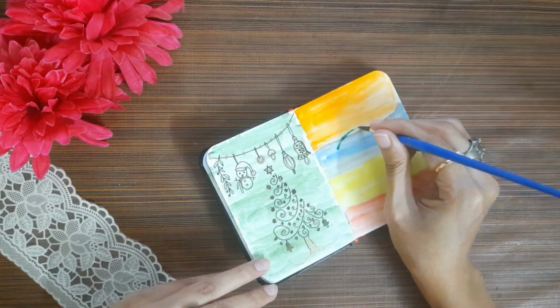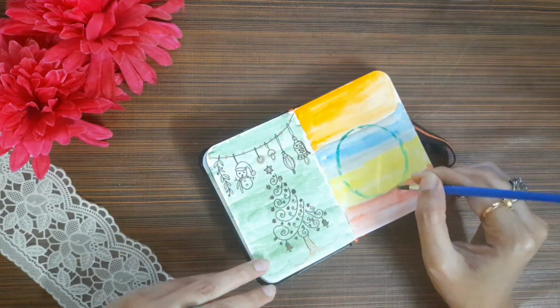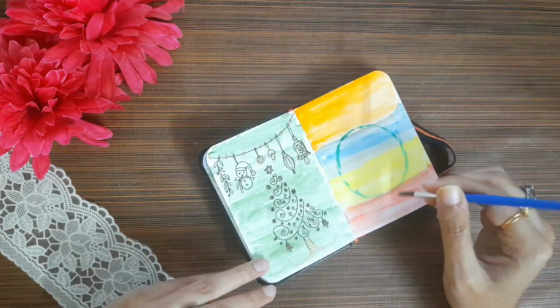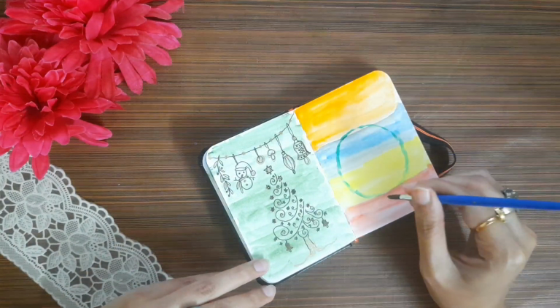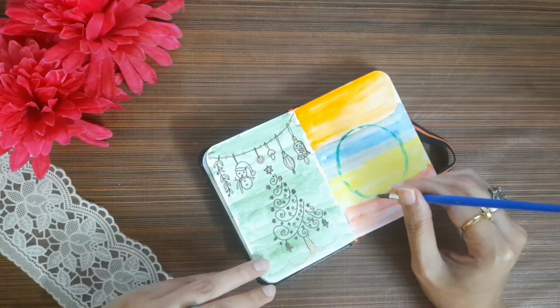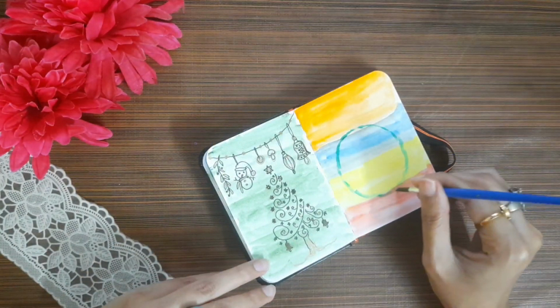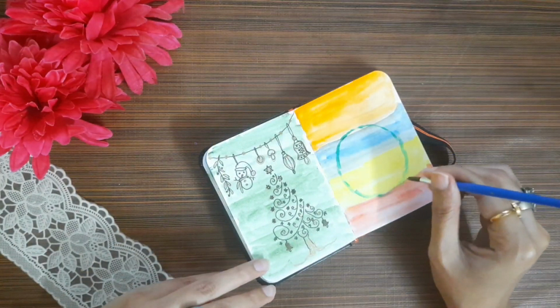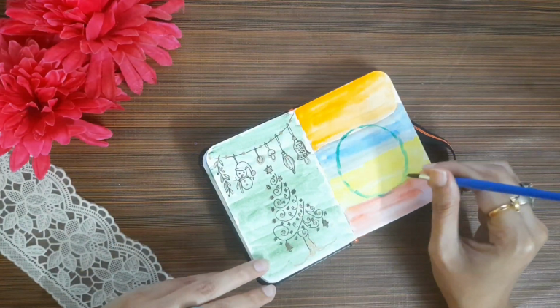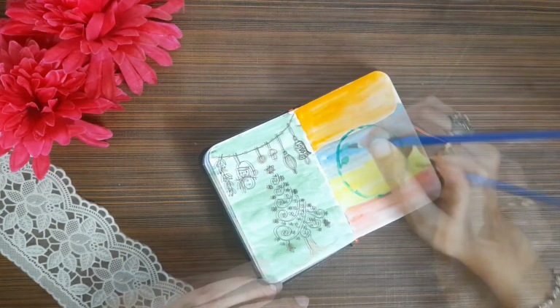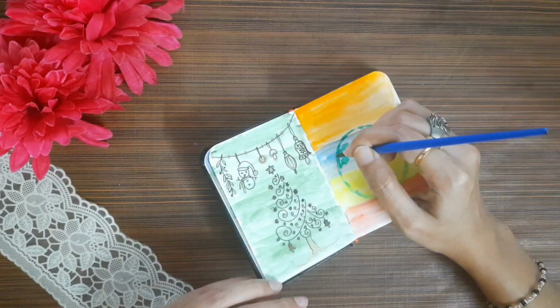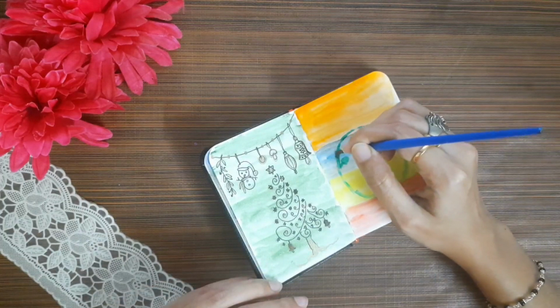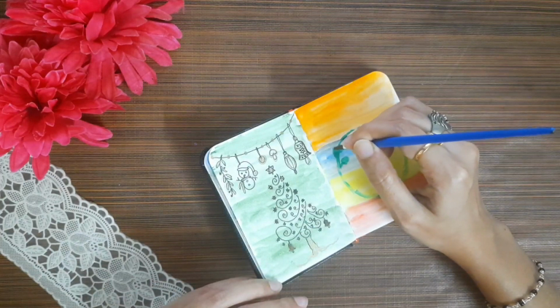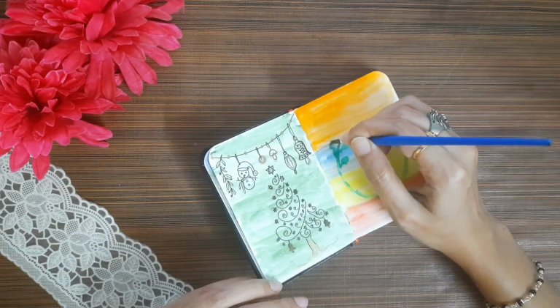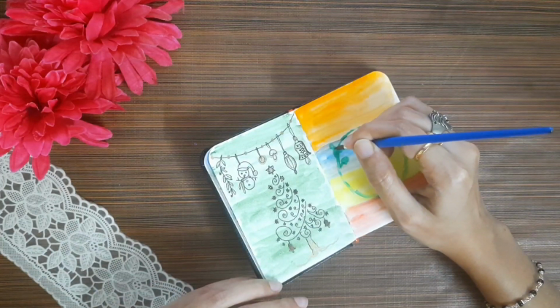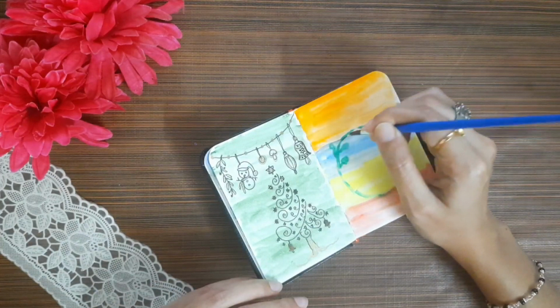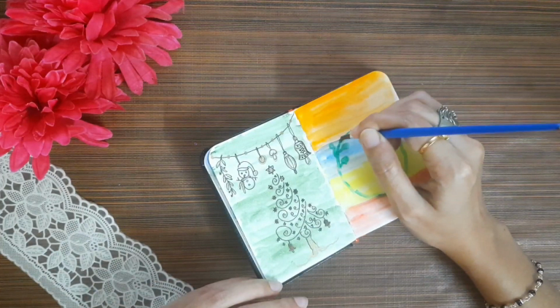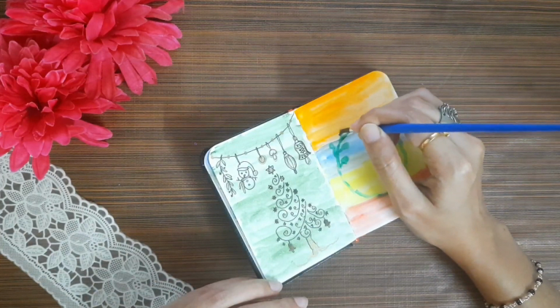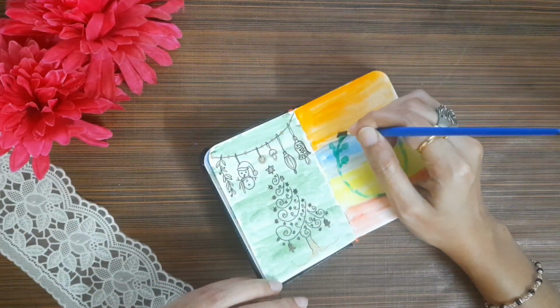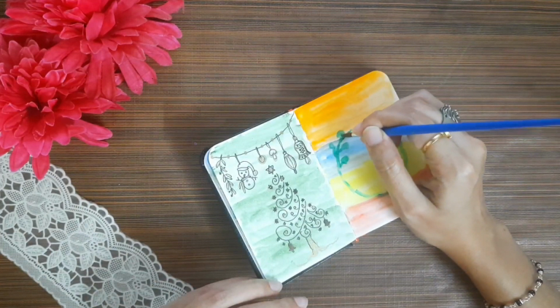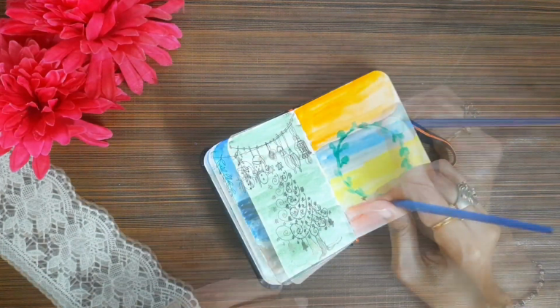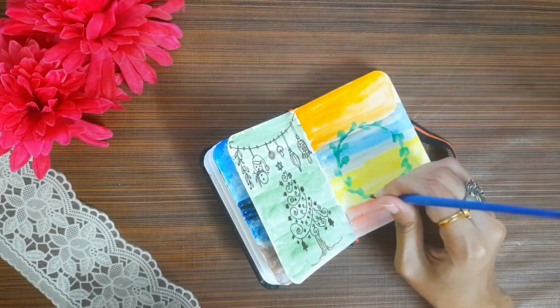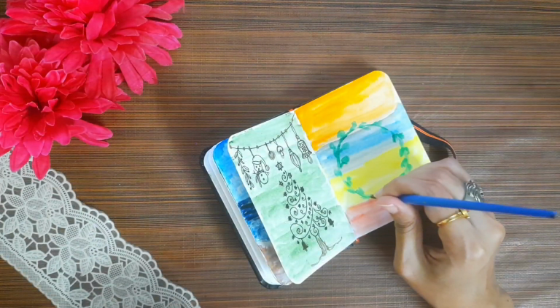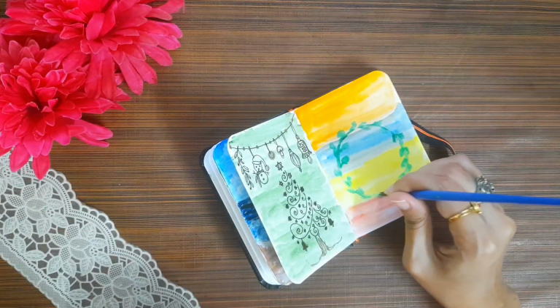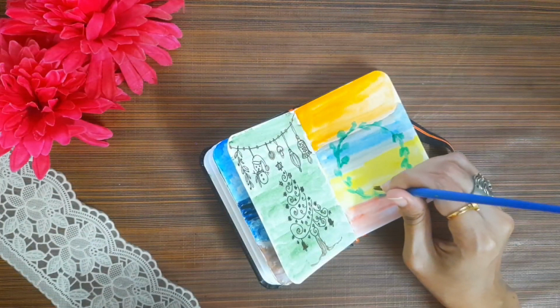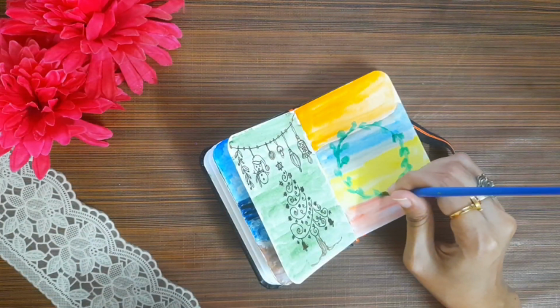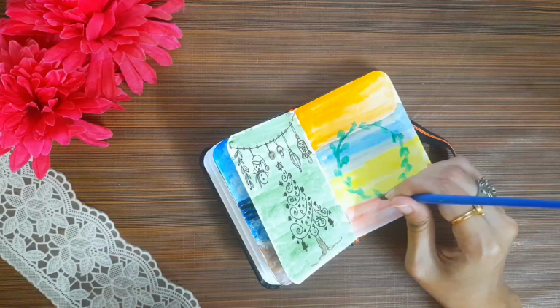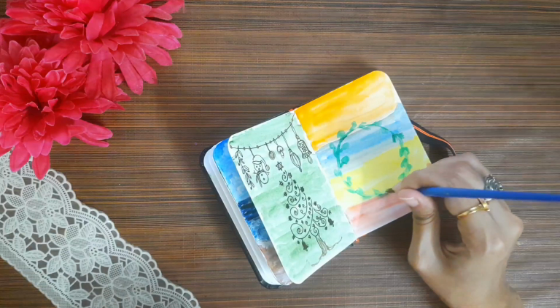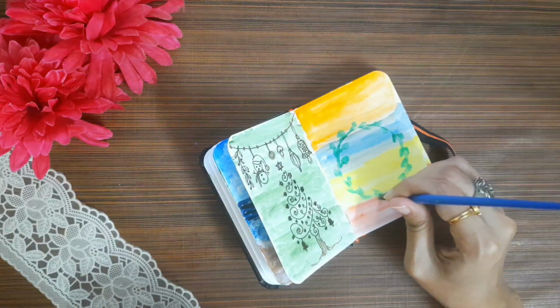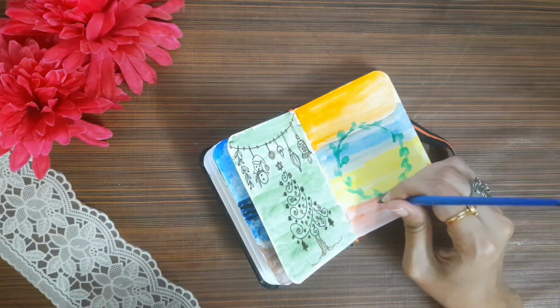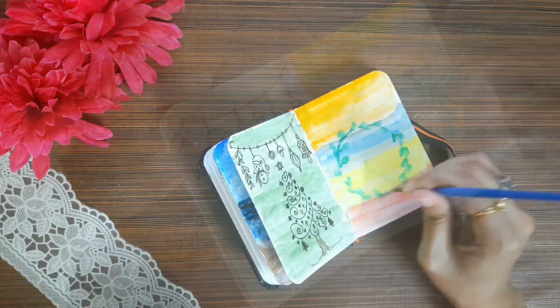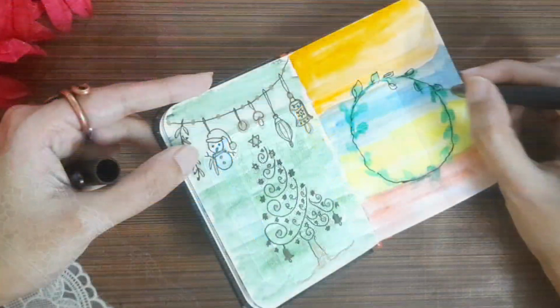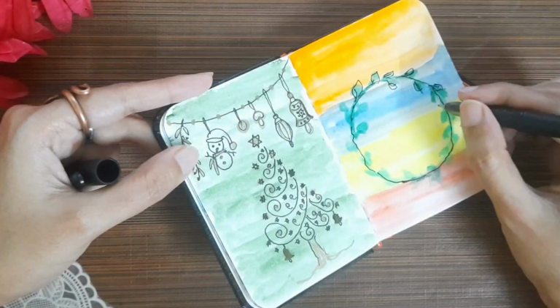I will paint the circle as a green color. This is not perfect. I will paint the leaves. I will paint the color as a green color.